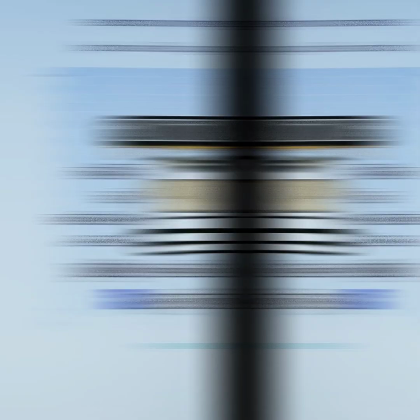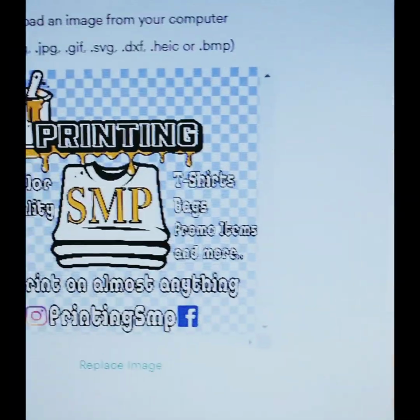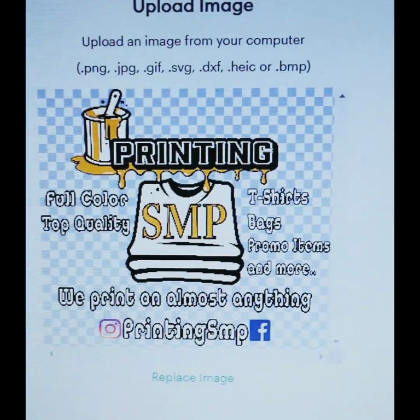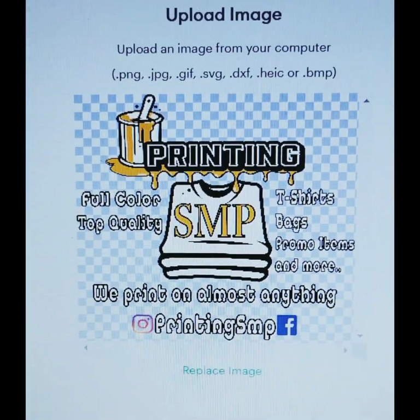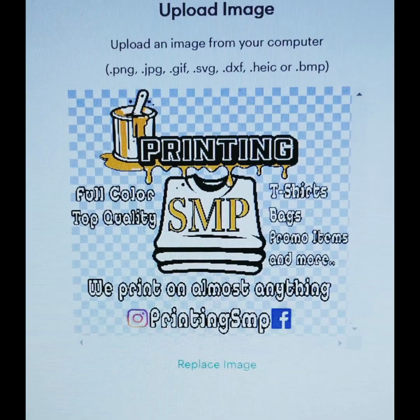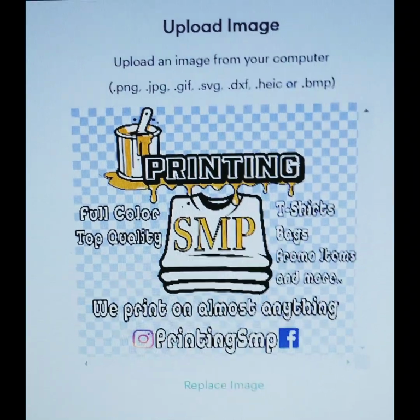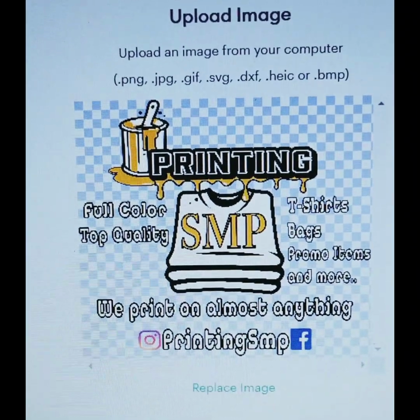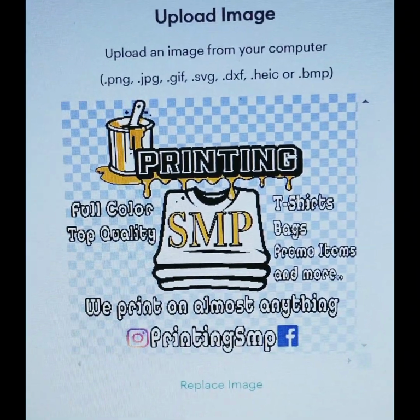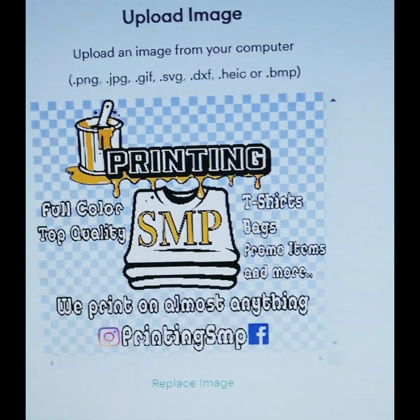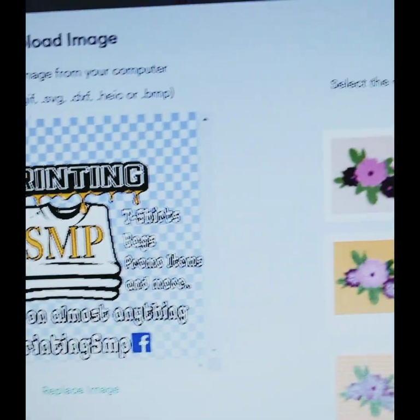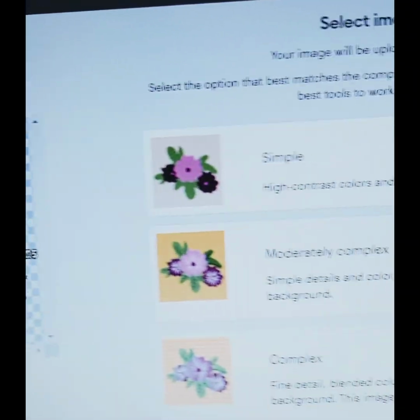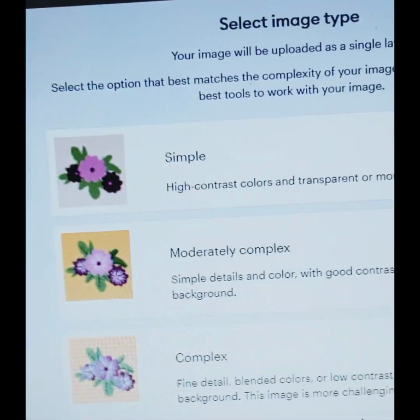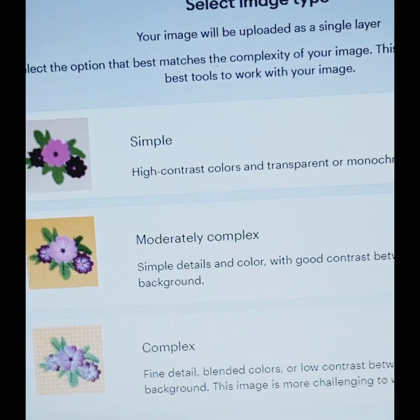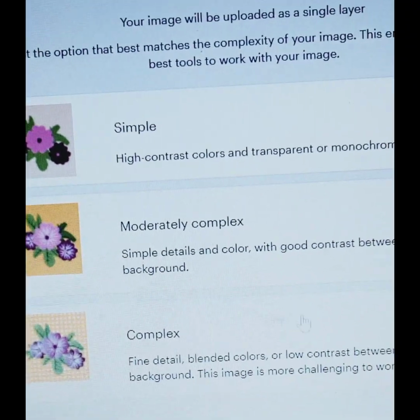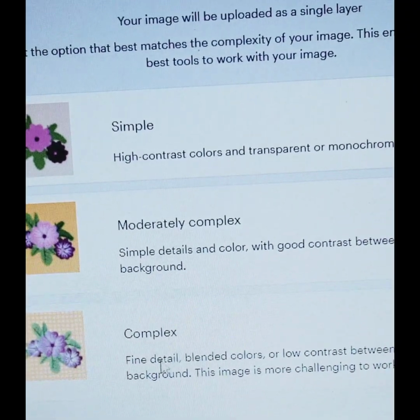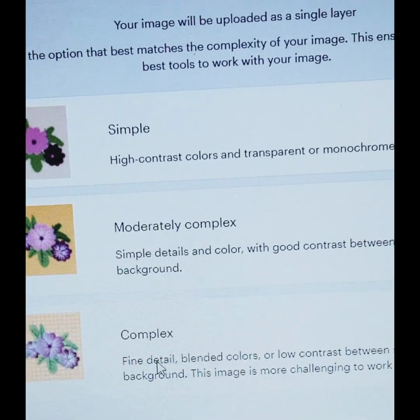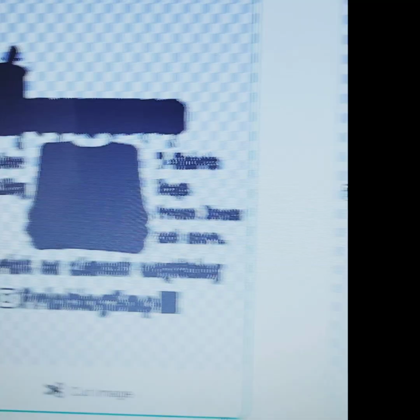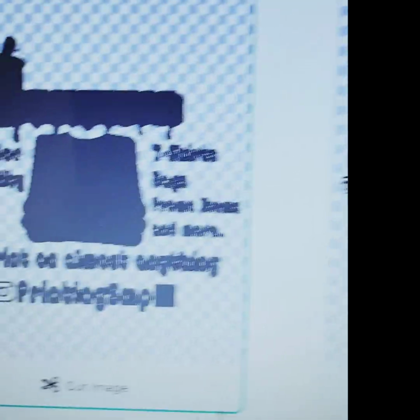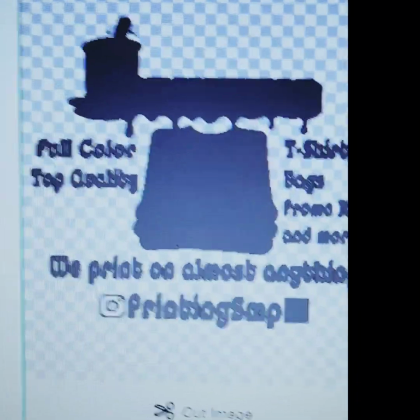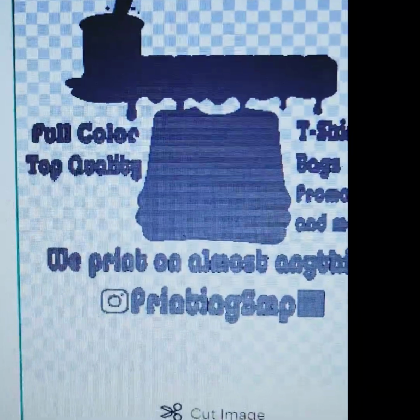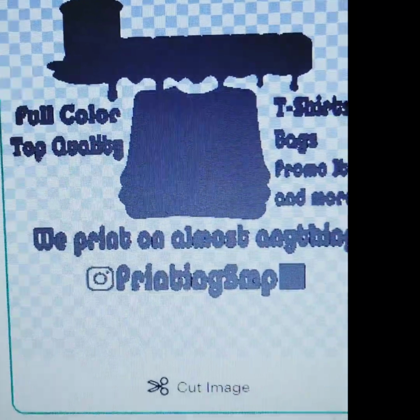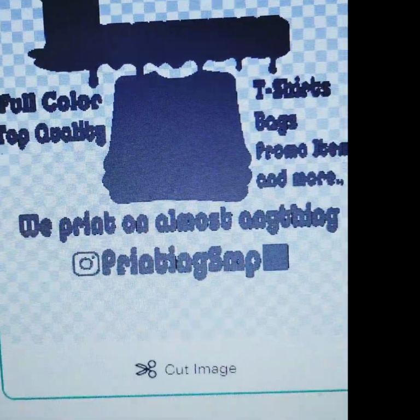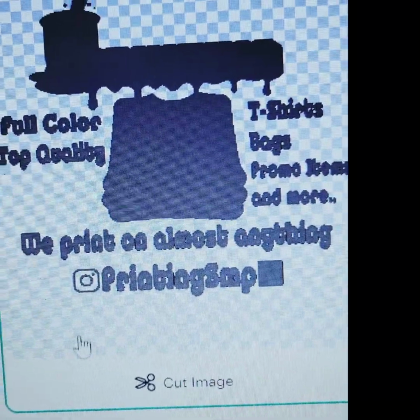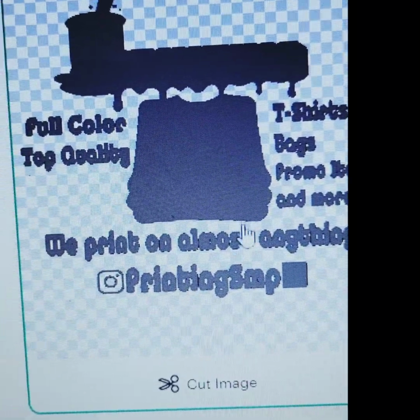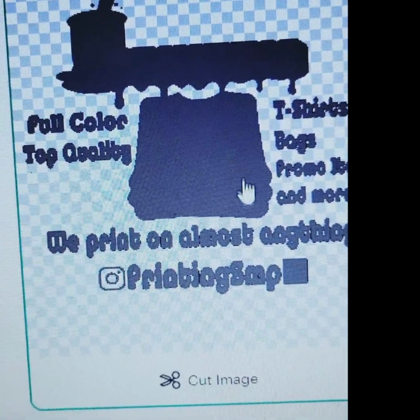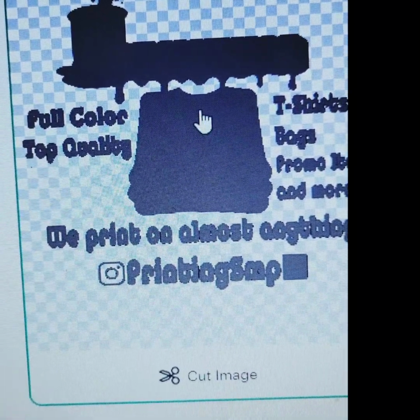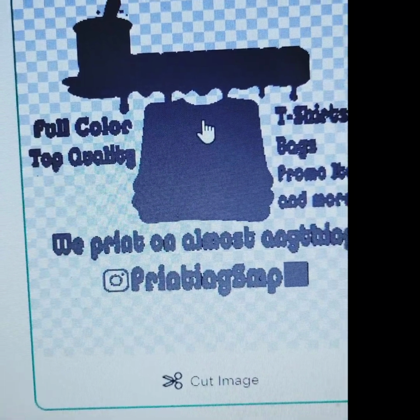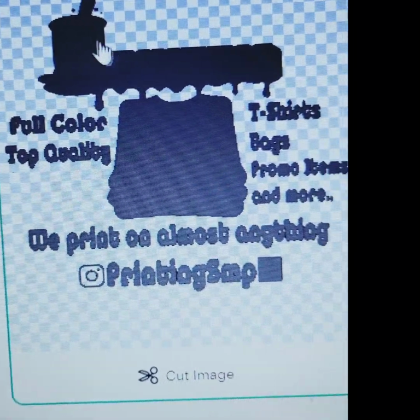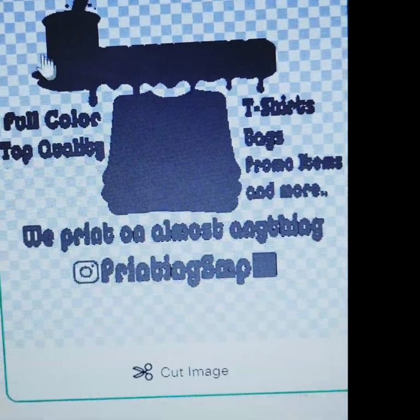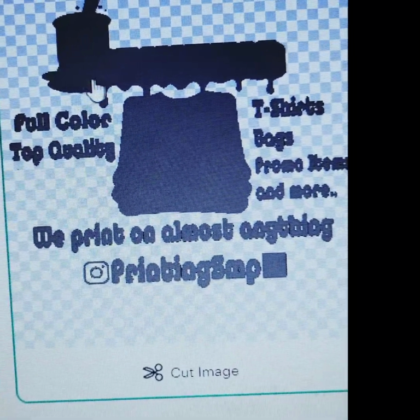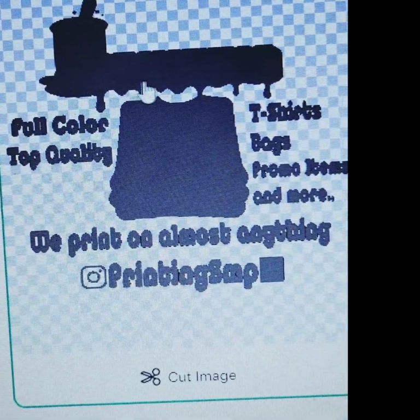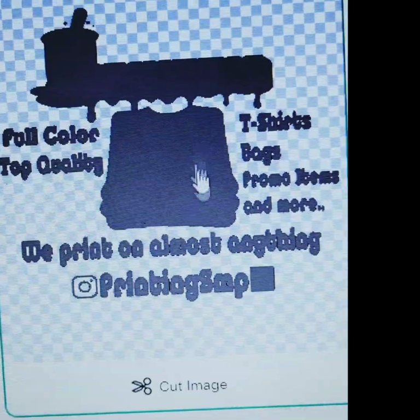First I send my artwork over to Cricut Design Space so I can make my white layer using heat transfer vinyl. This is how your image should look if you're making a solid white base and you have a stroke around the words.